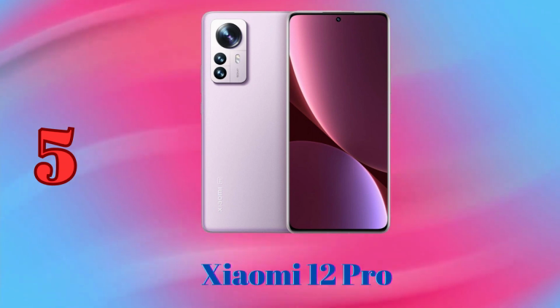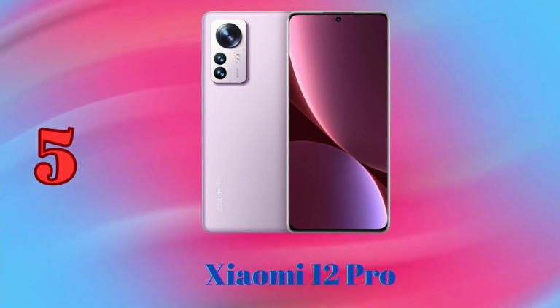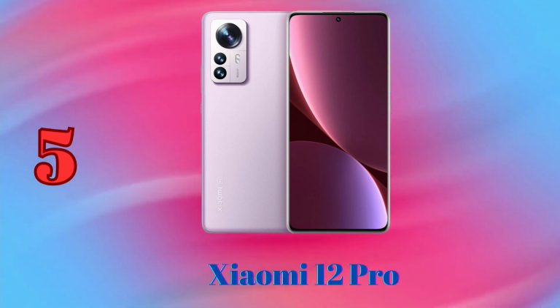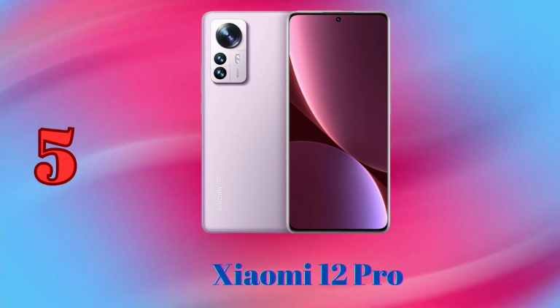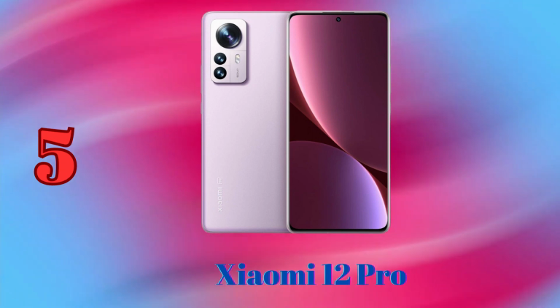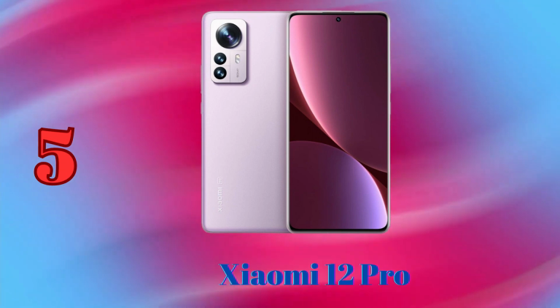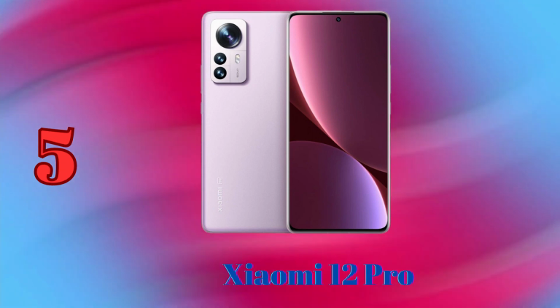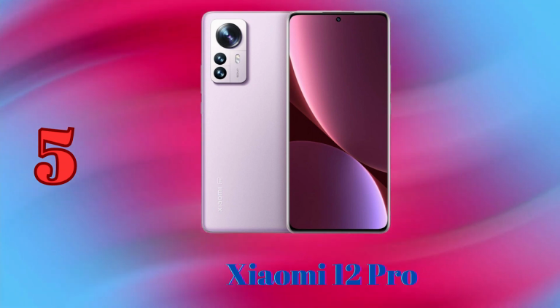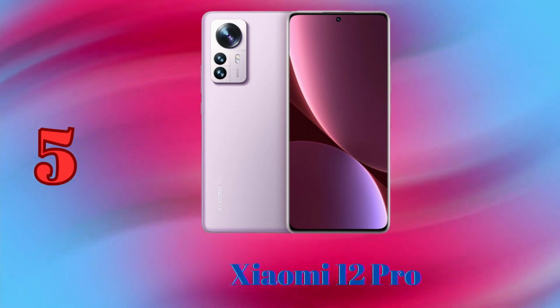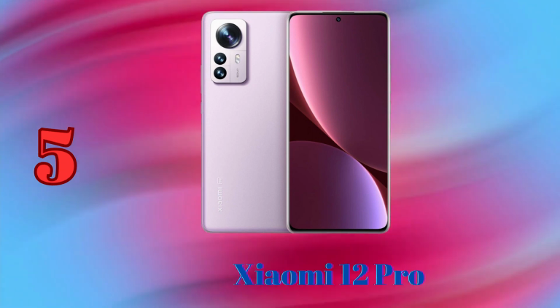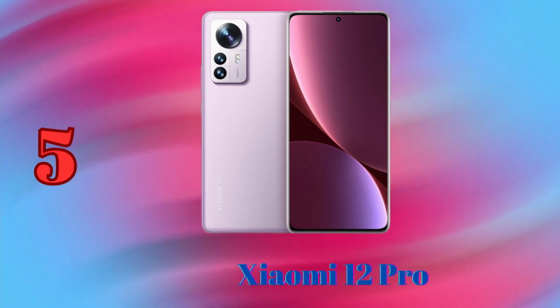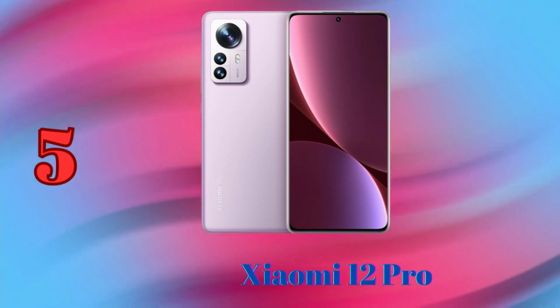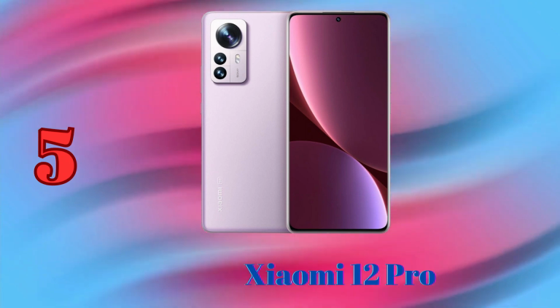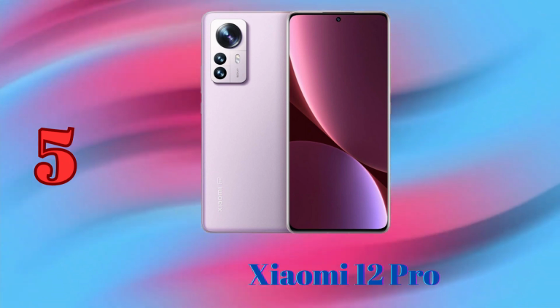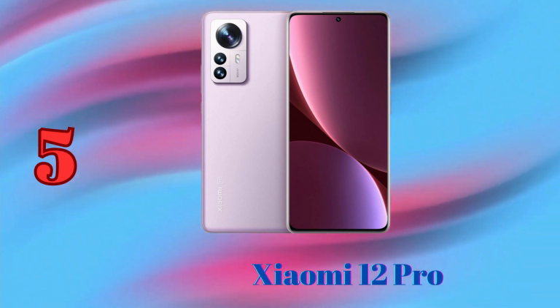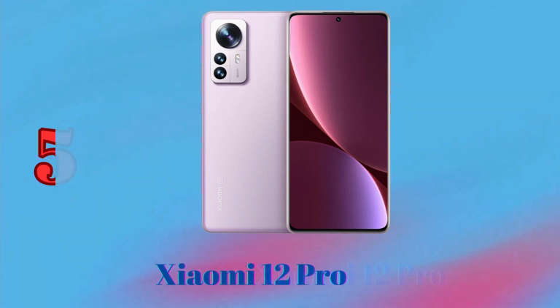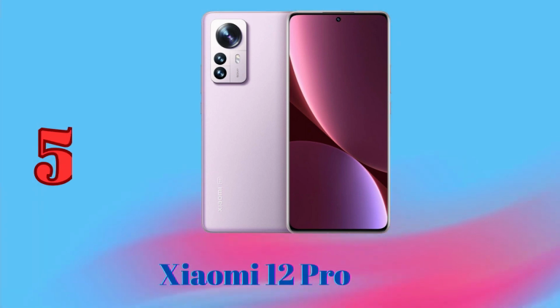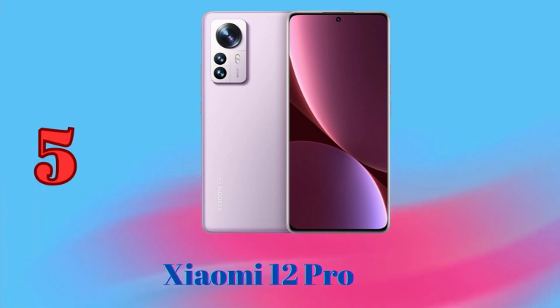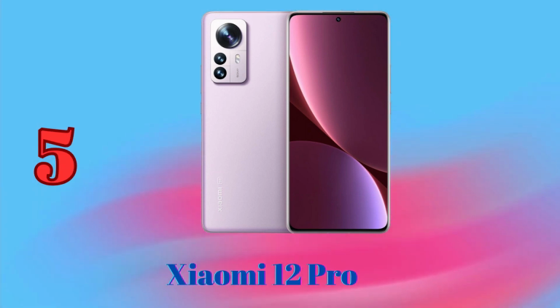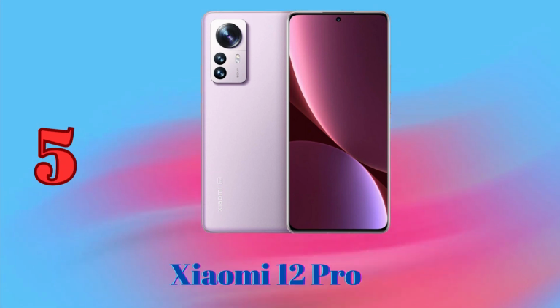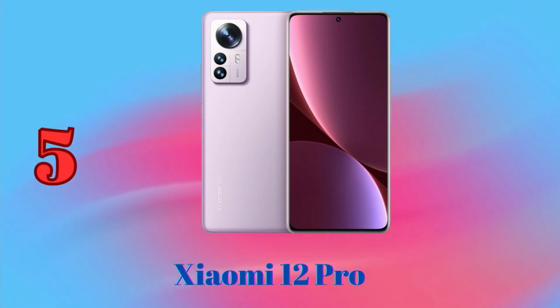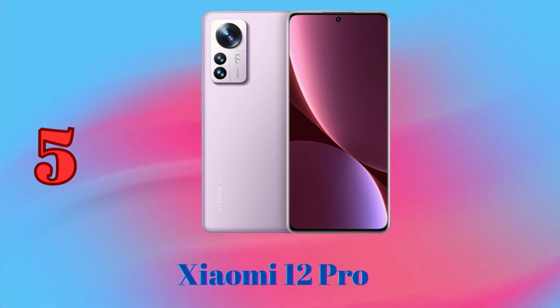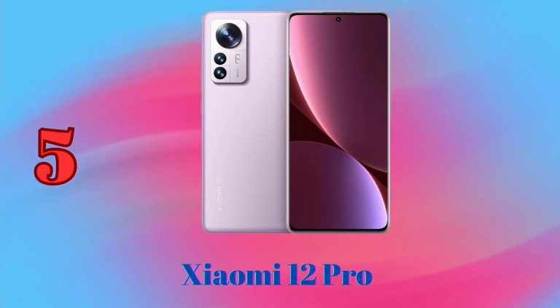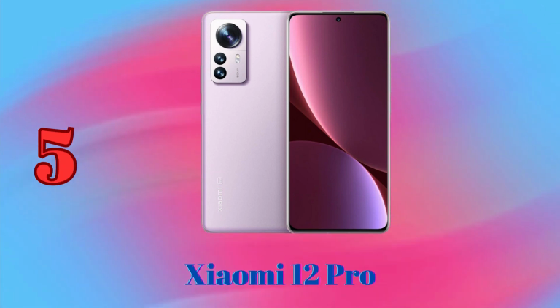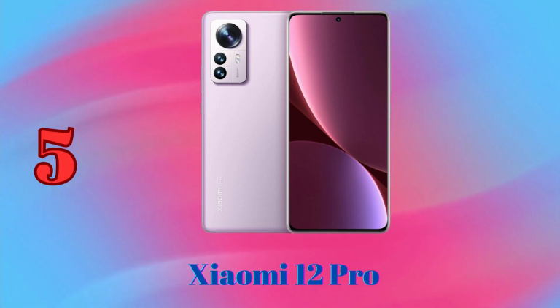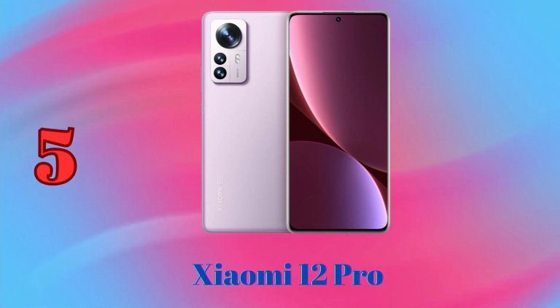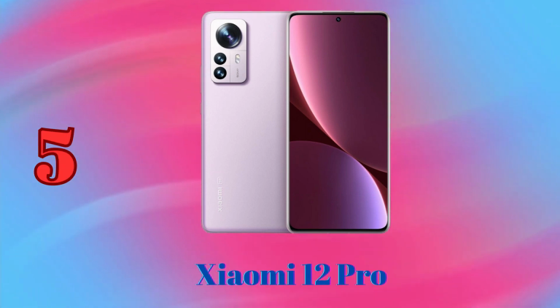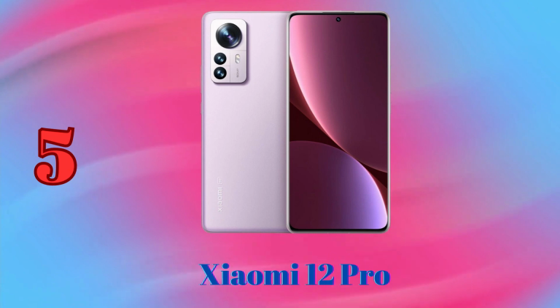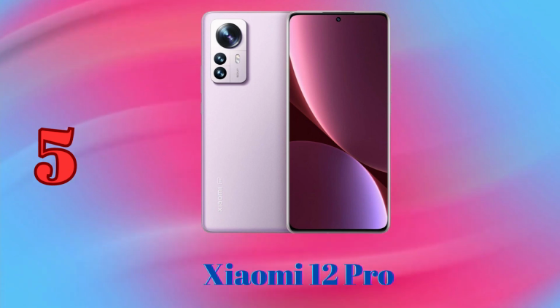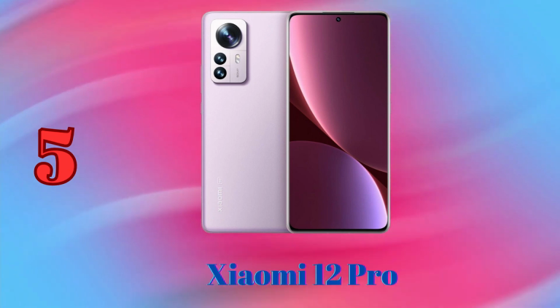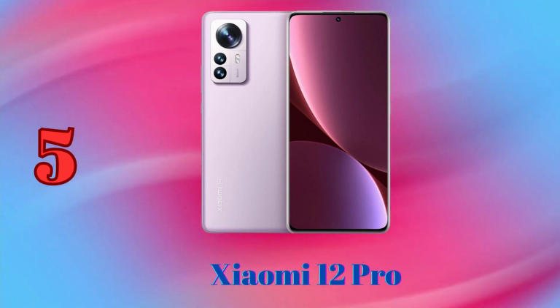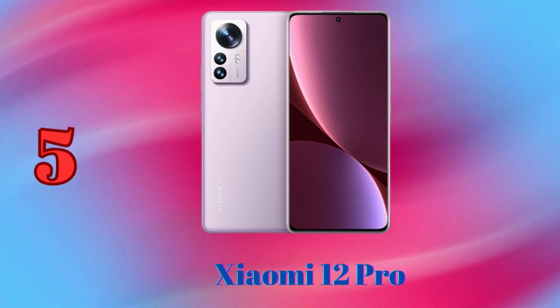The Xiaomi 12 Pro takes excellent photos and videos, with a wide dynamic range and good detail. With its powerful camera system, the Xiaomi 12 Pro is the best phone for budget-minded photographers.